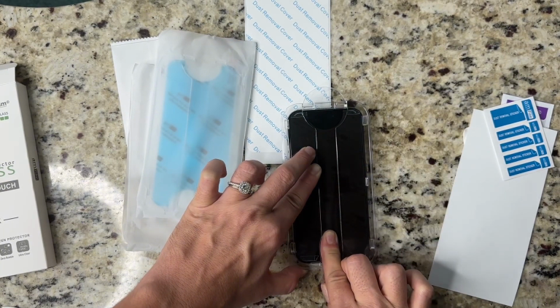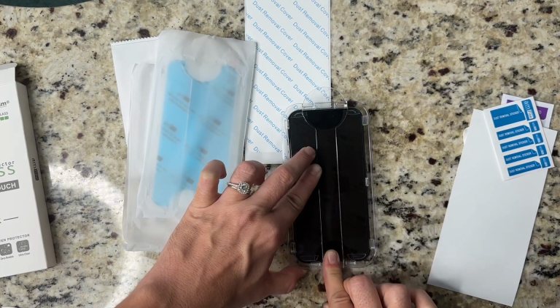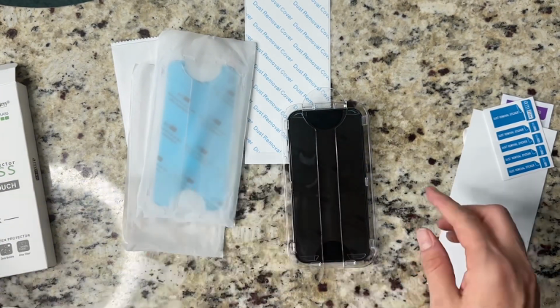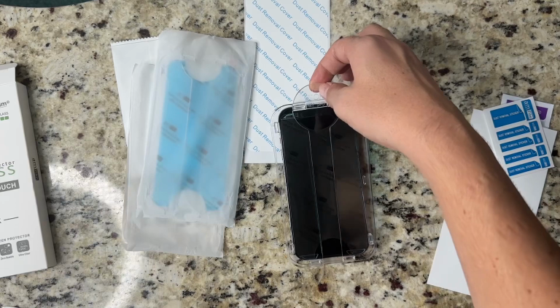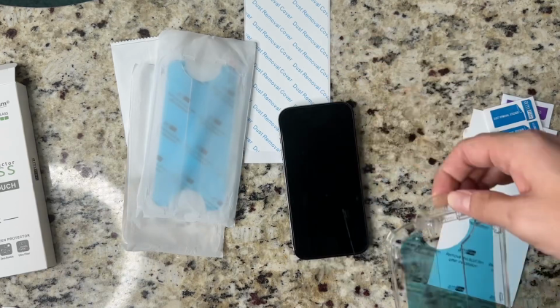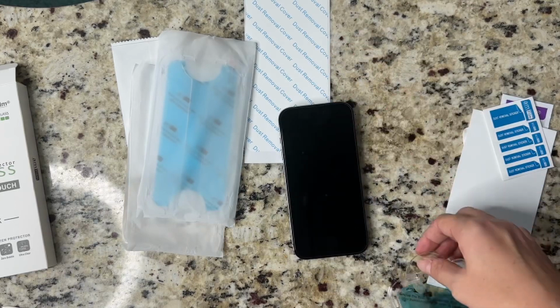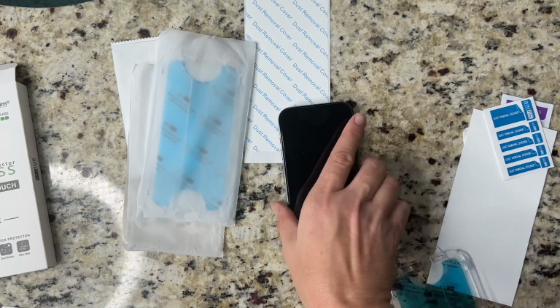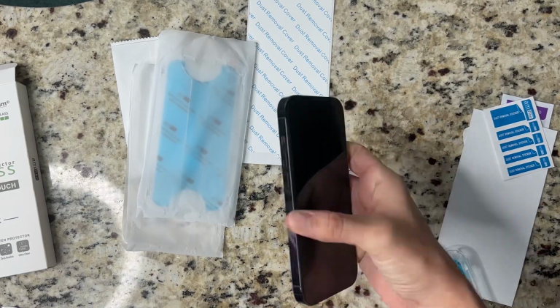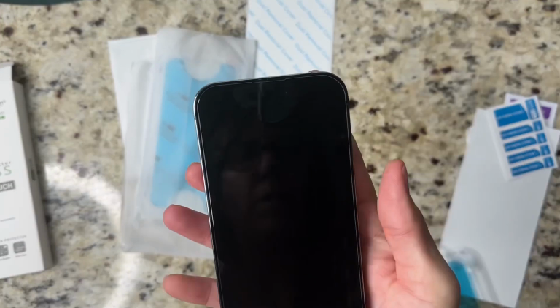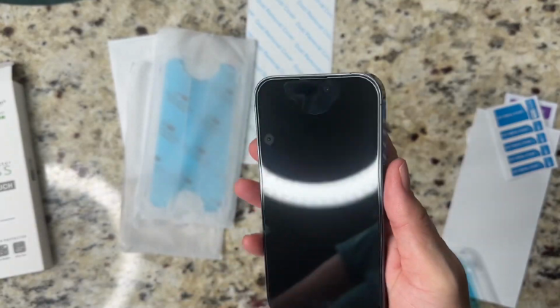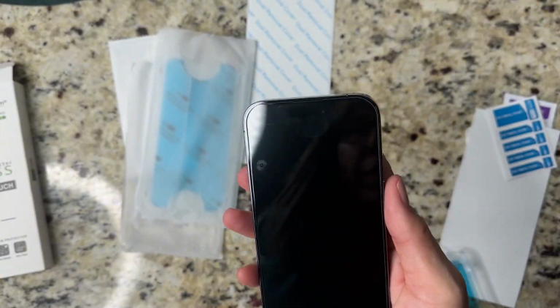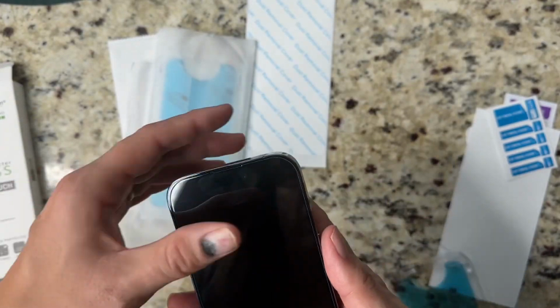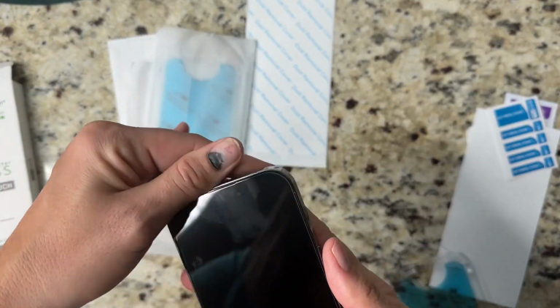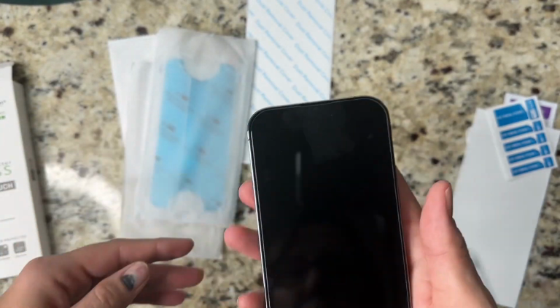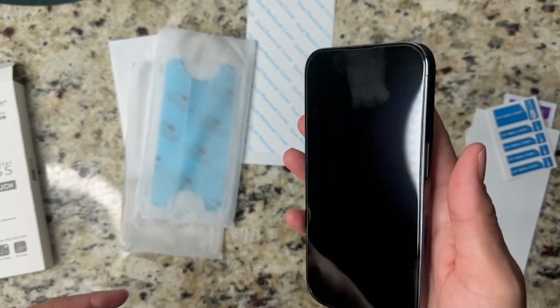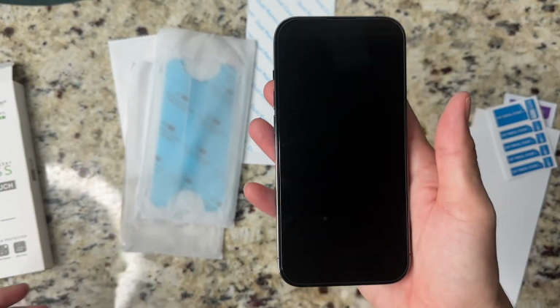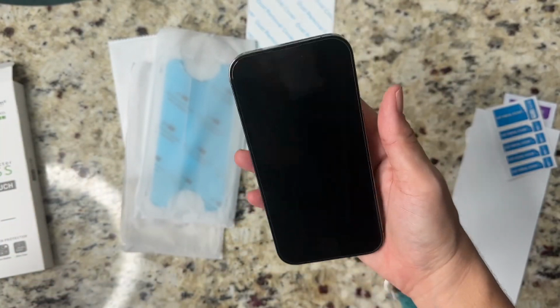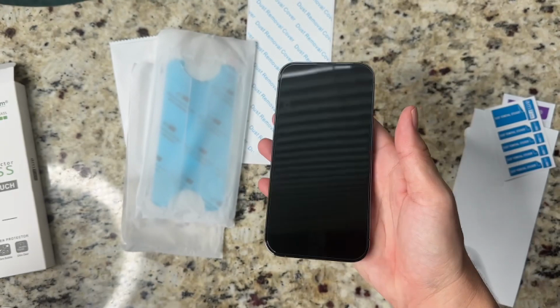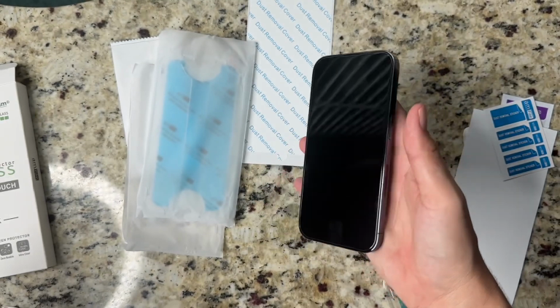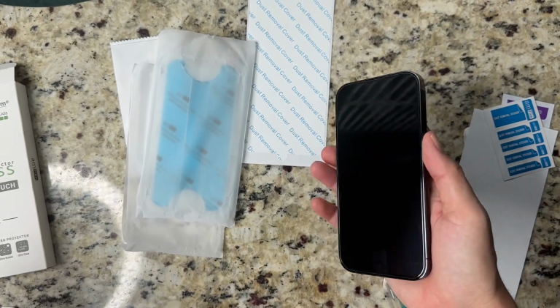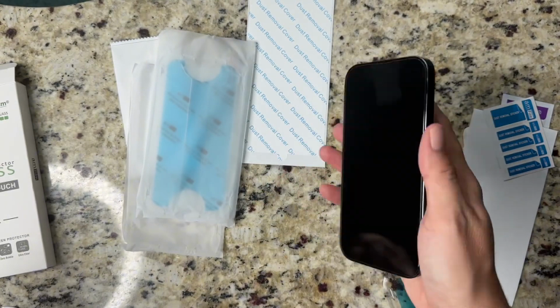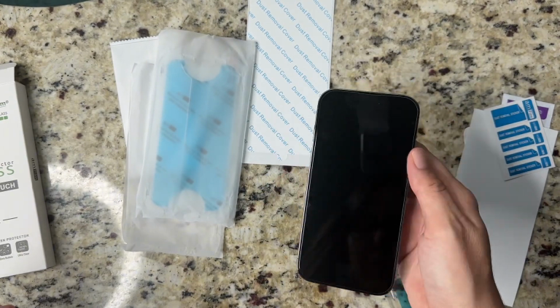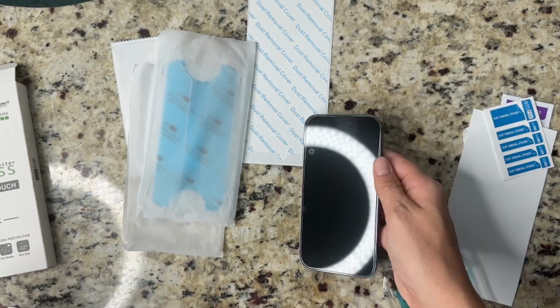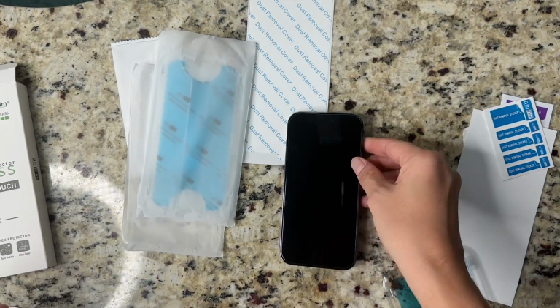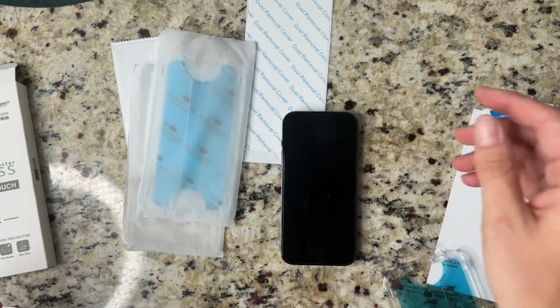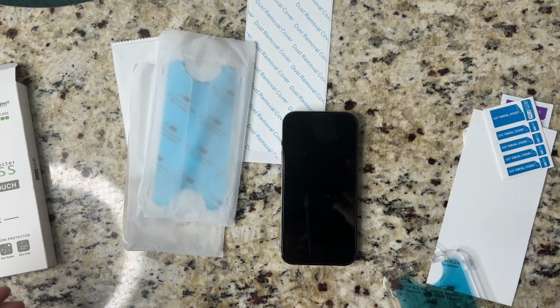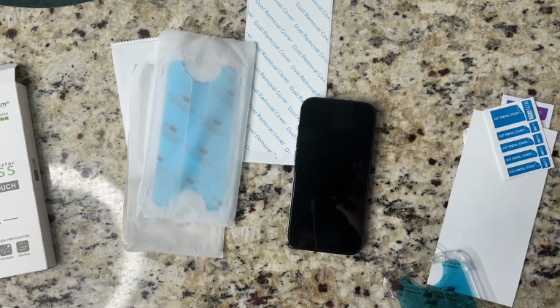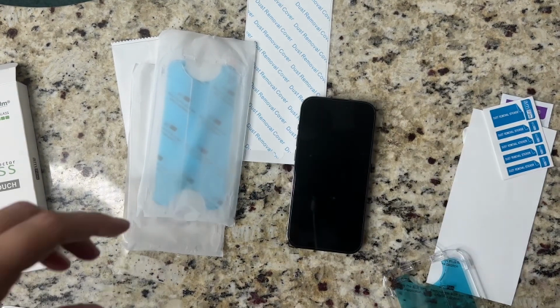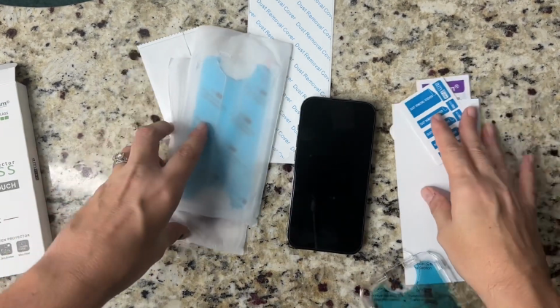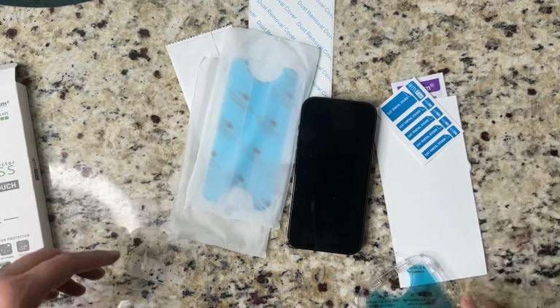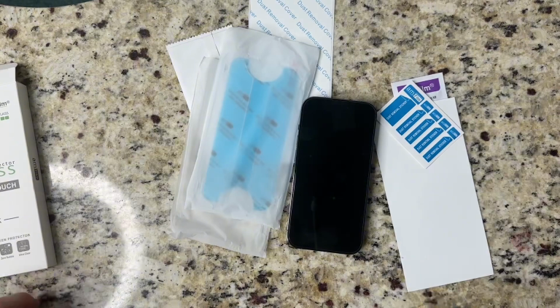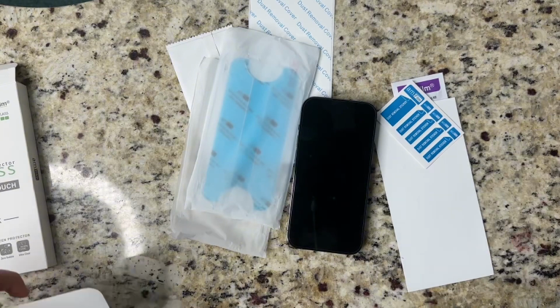If you need to, you can press along the edges of the screen protector to reinforce the adhesive to the phone surface. You can see the screen protector attached perfectly to my phone. There's a teeny tiny bubble on the top left but I'm totally okay with it.